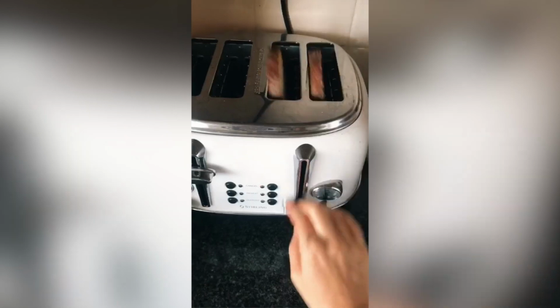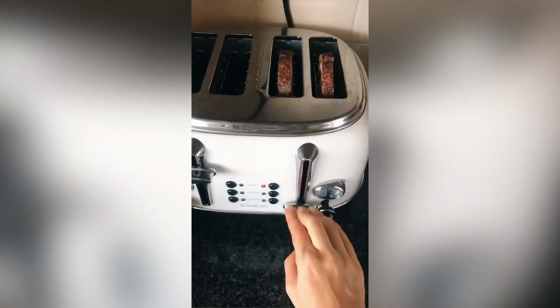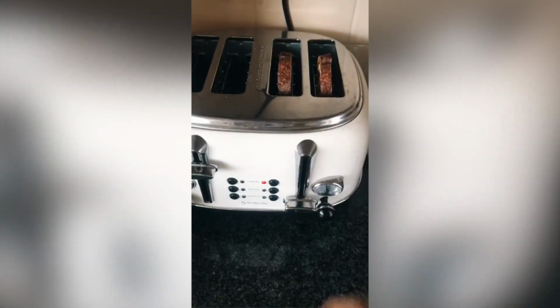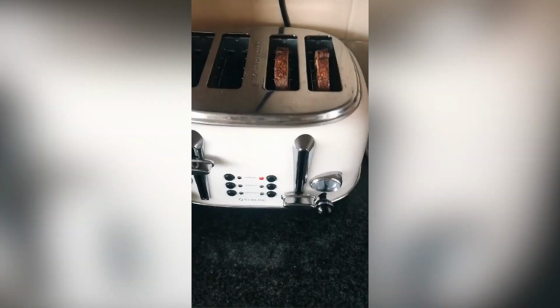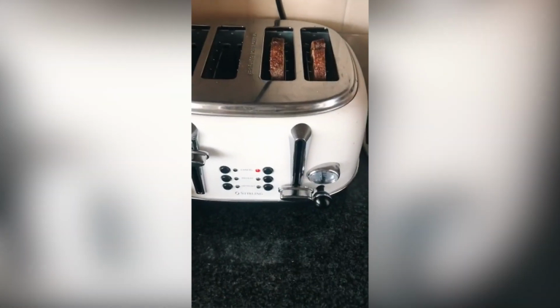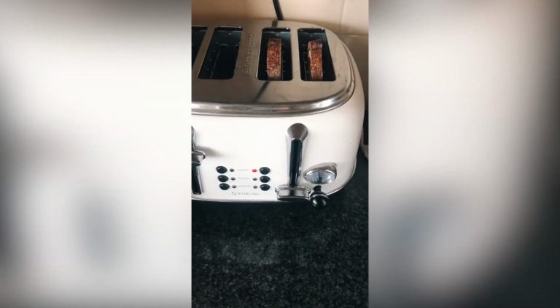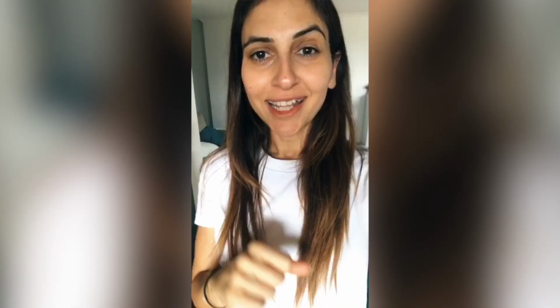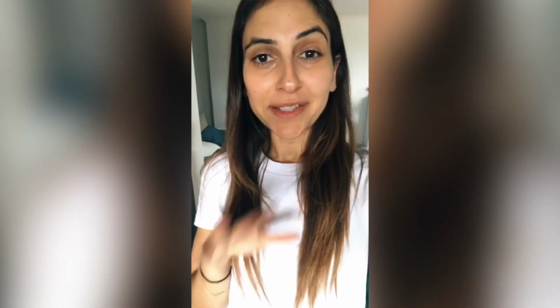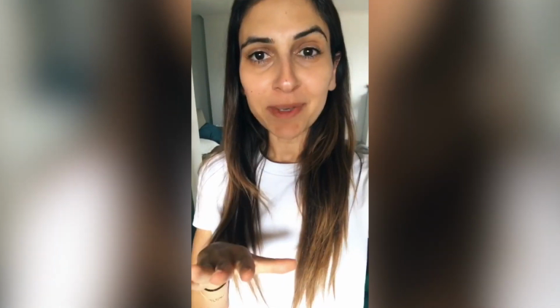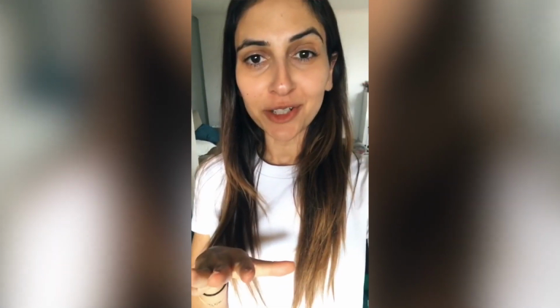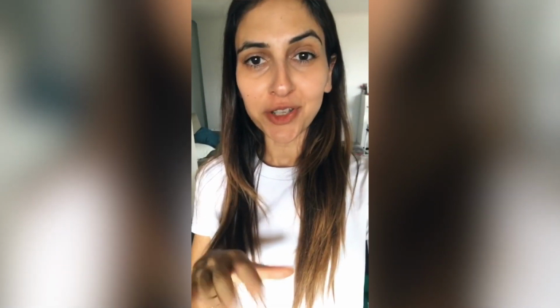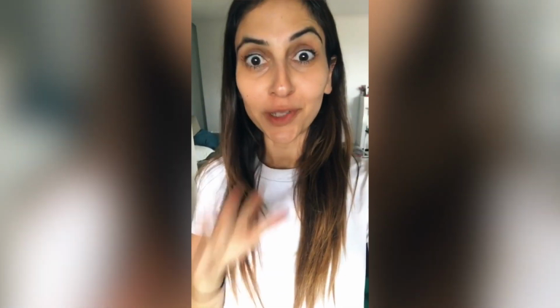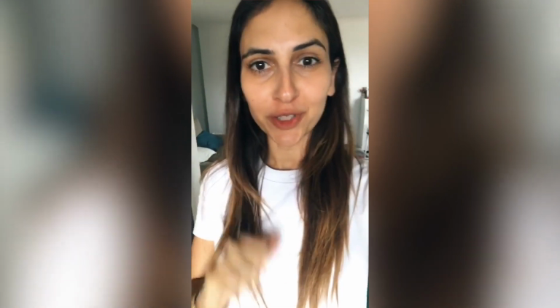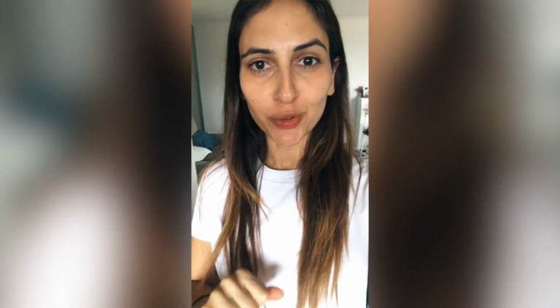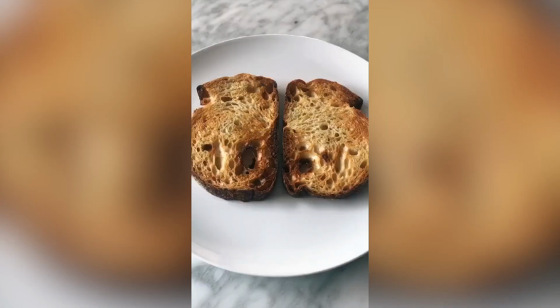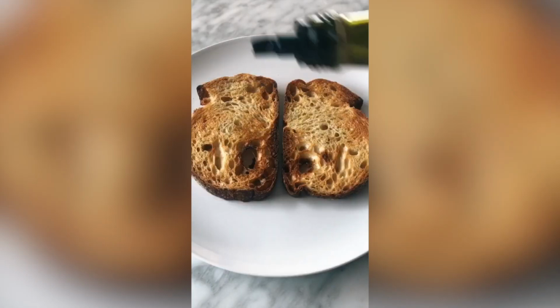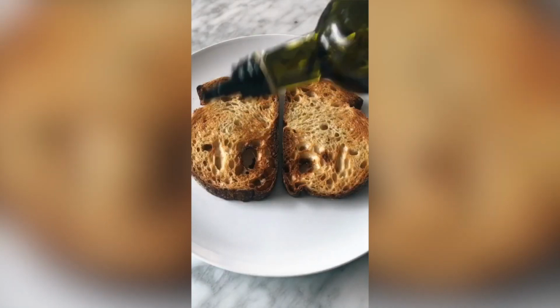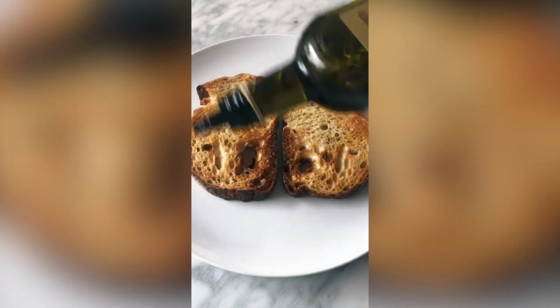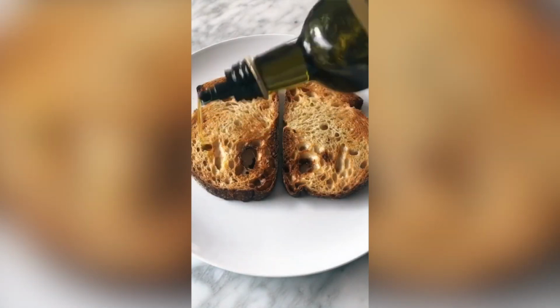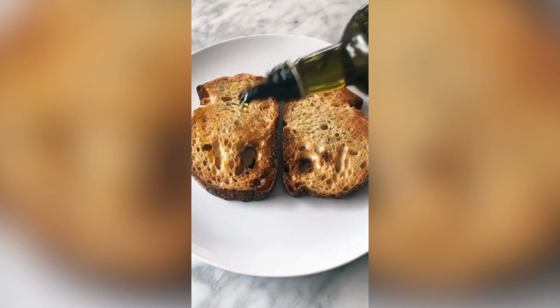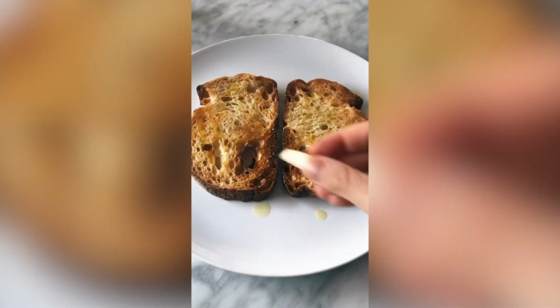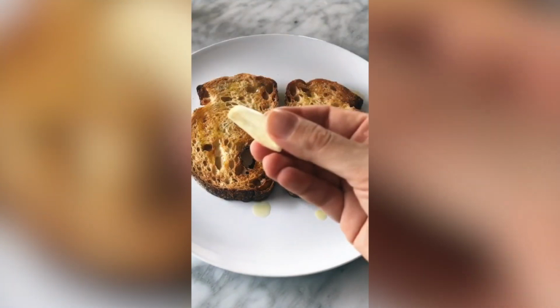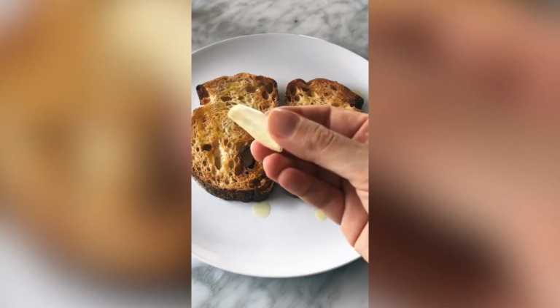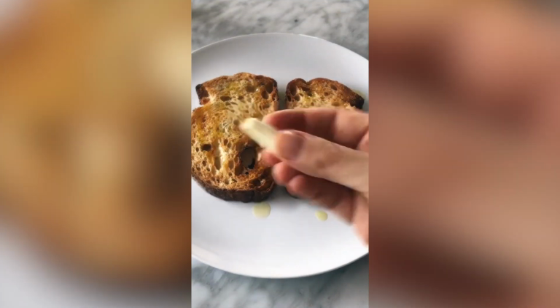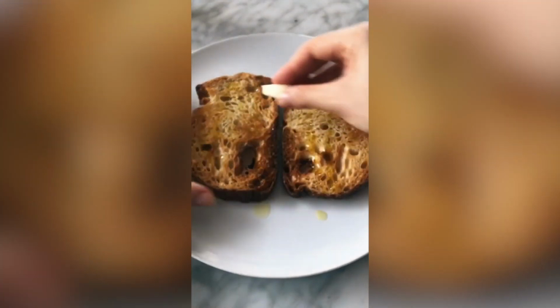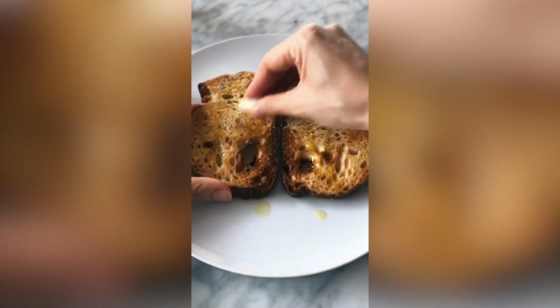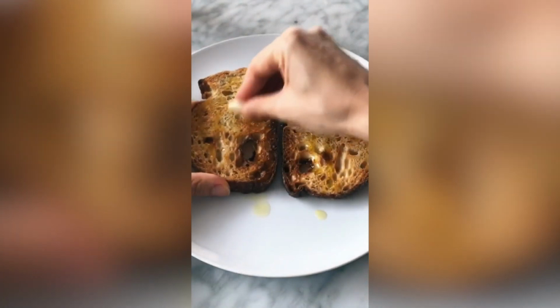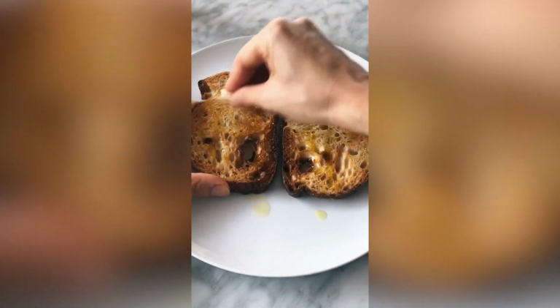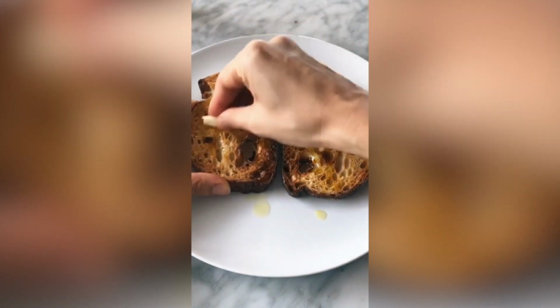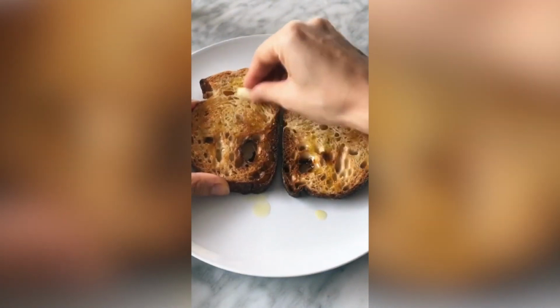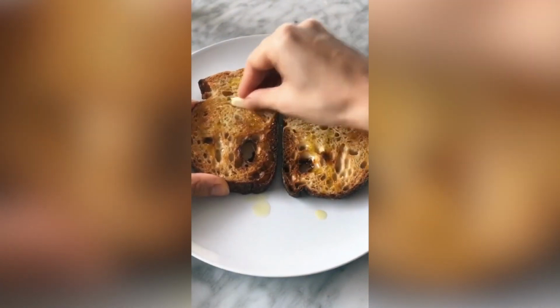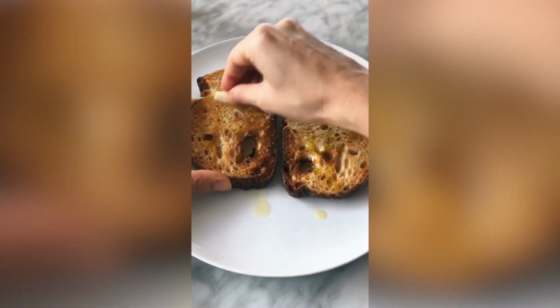Toast some bread — I'm using sourdough. The tip here is to toast it for longer than usual. While it's hot, add a bit of olive oil. Get that half a garlic clove from earlier and rub it into the toast.